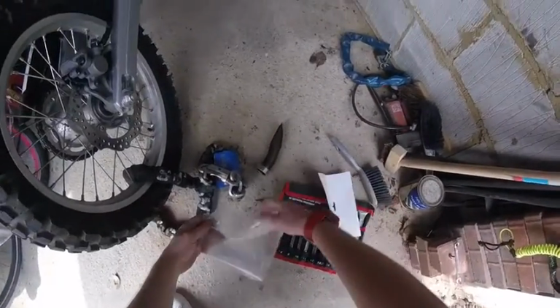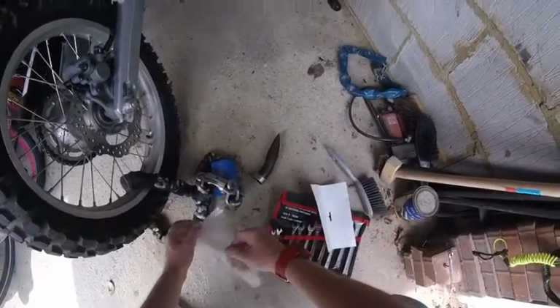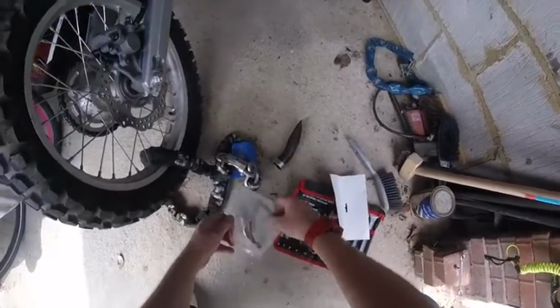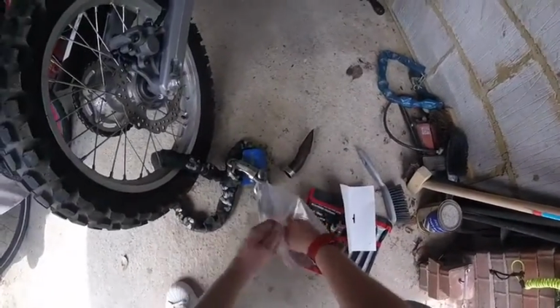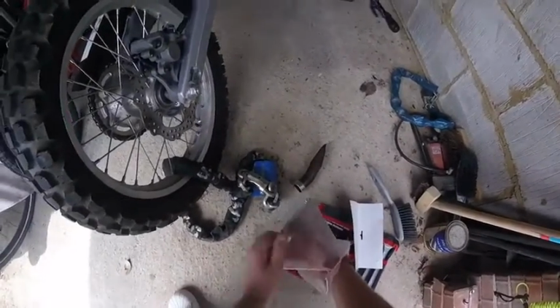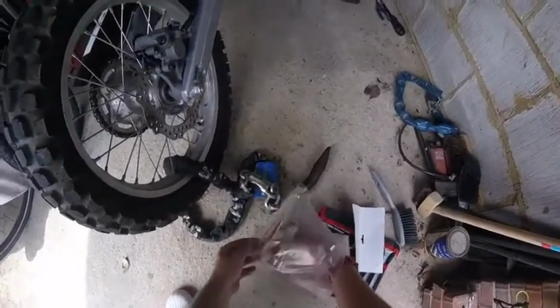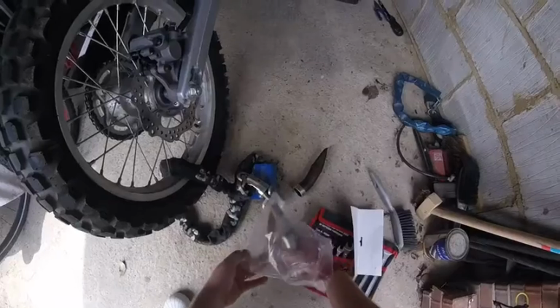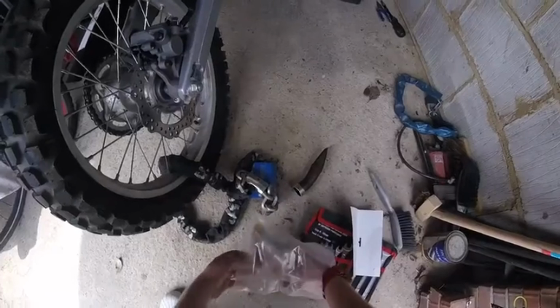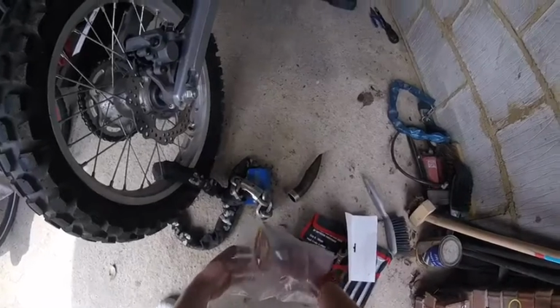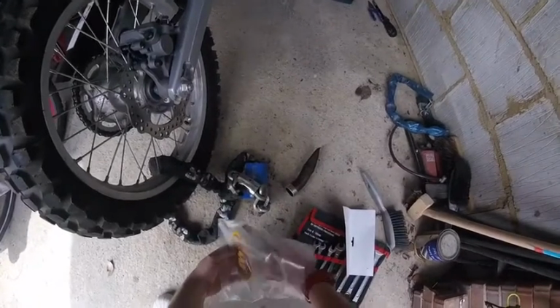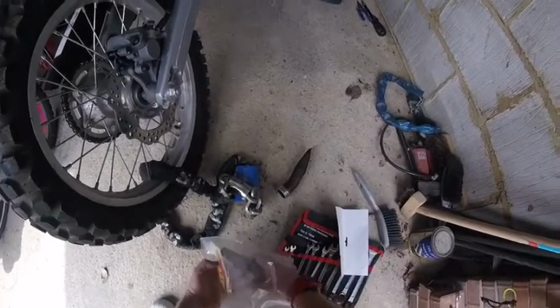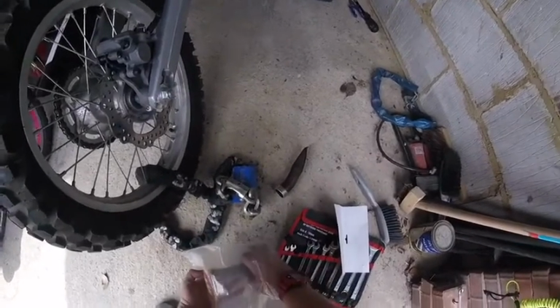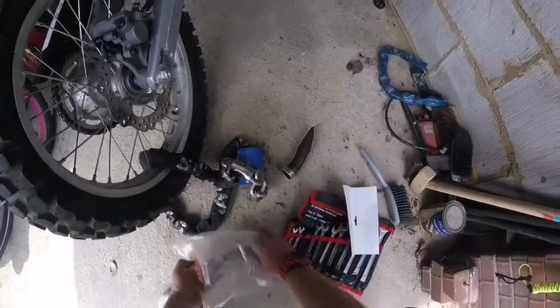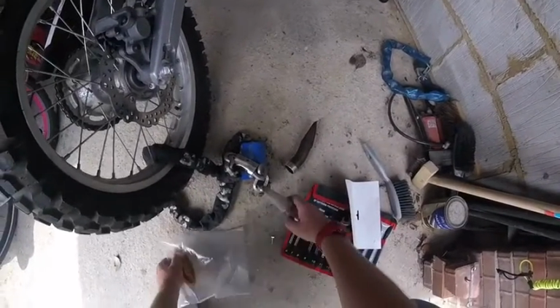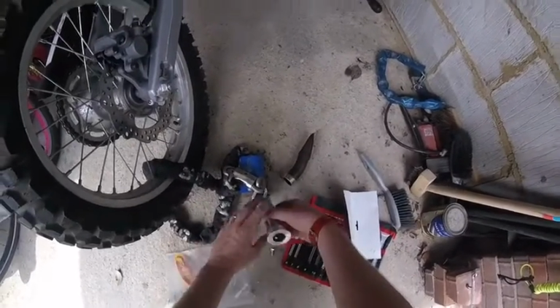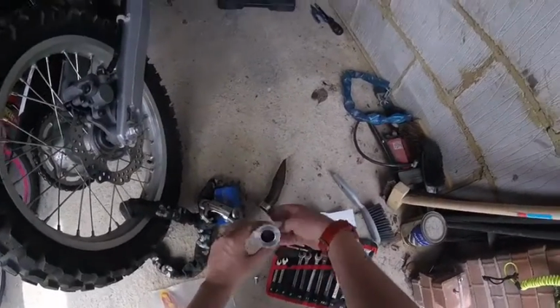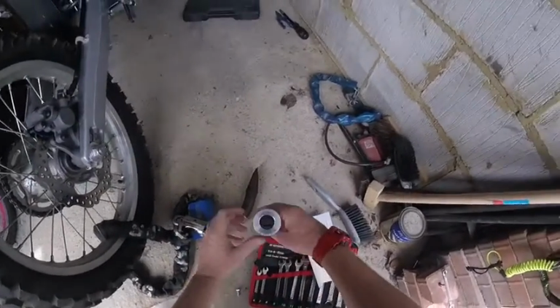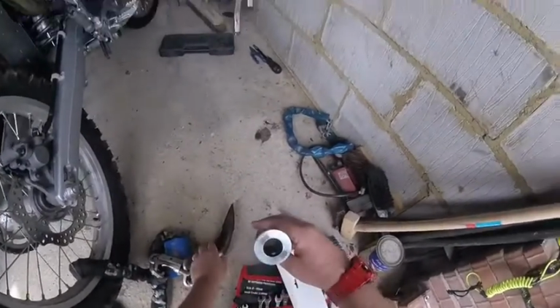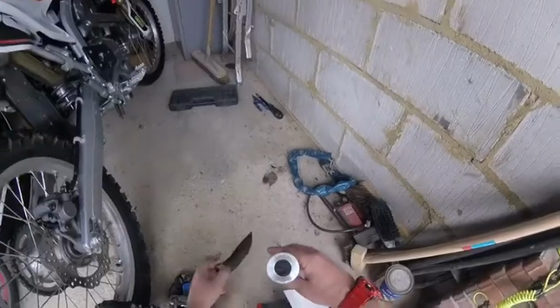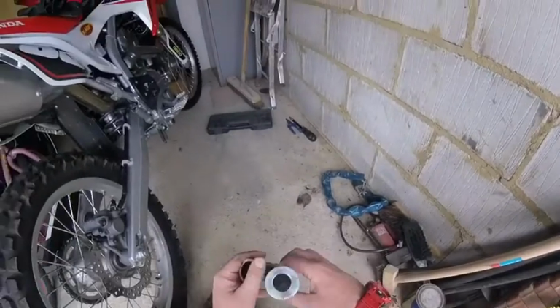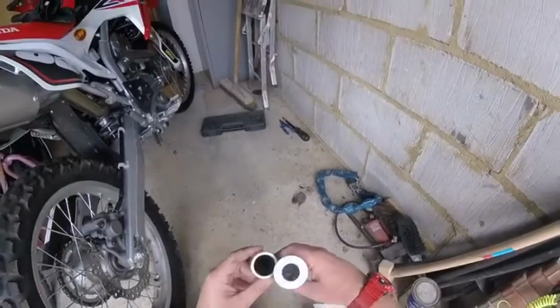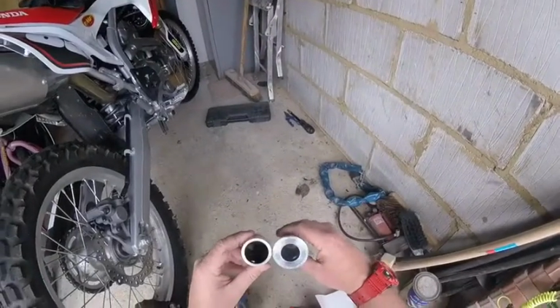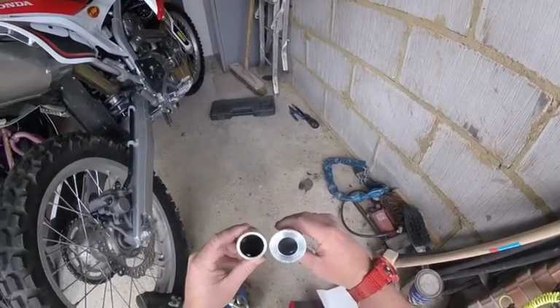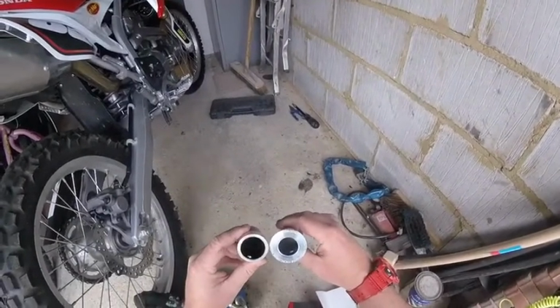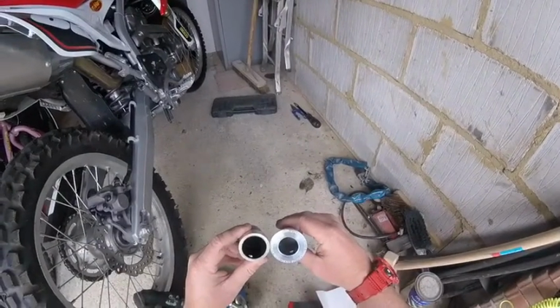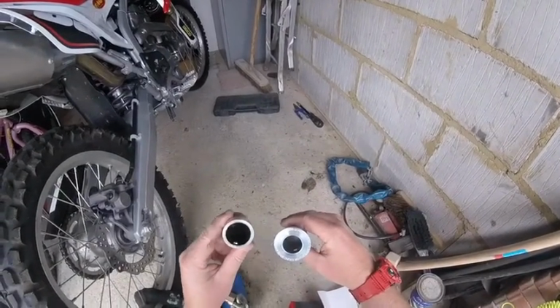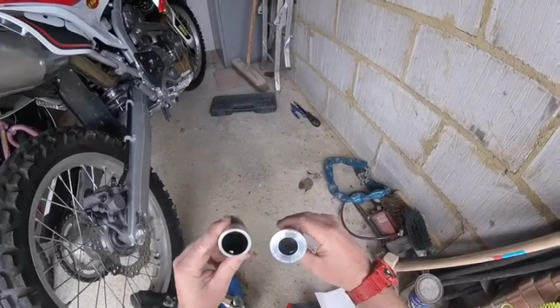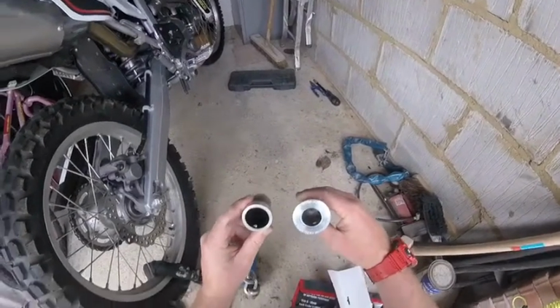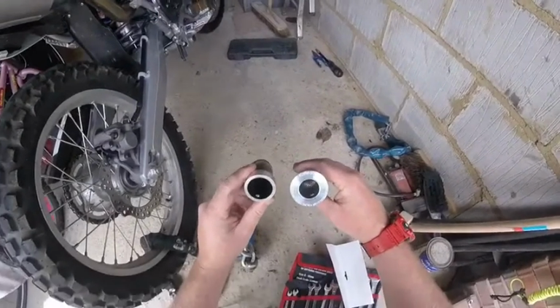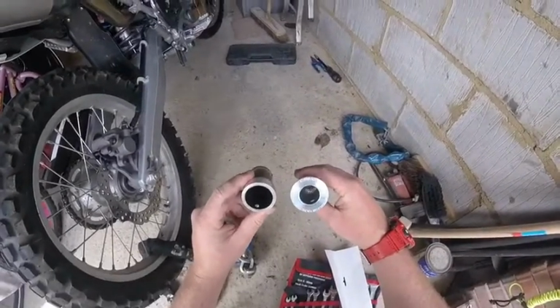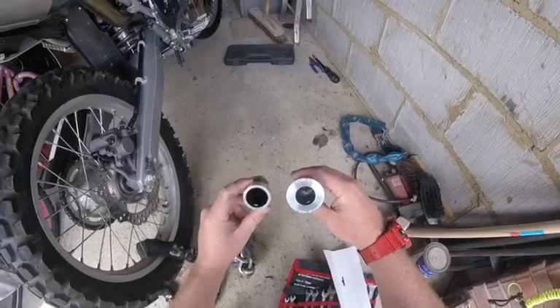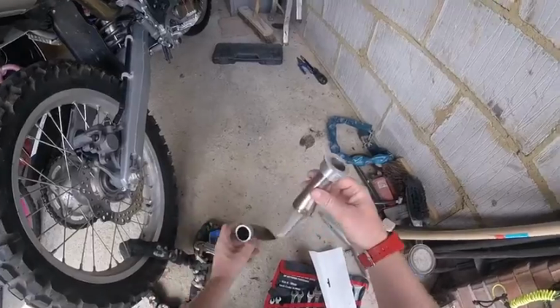Open up this one — it came with a little bolt. I actually got this off eBay; it was about £45. Comparing them next to each other, you can see the diameter difference. This one's larger, which obviously could make the sound a bit louder.